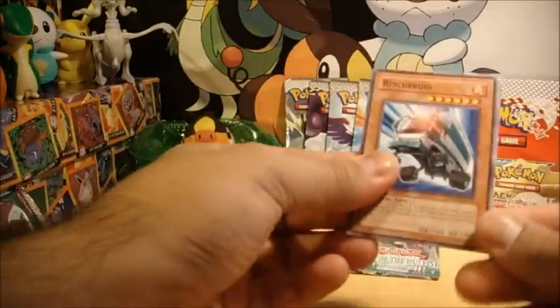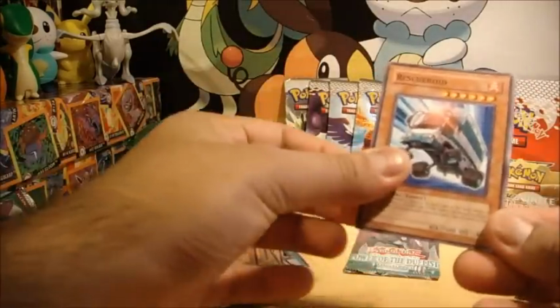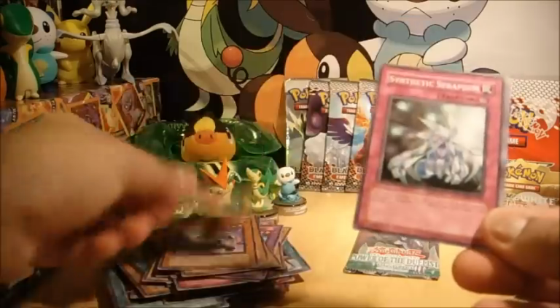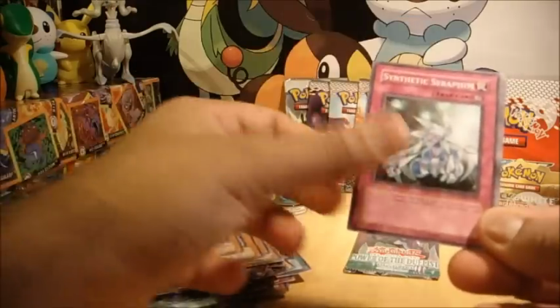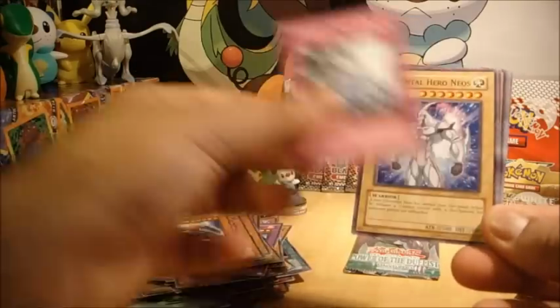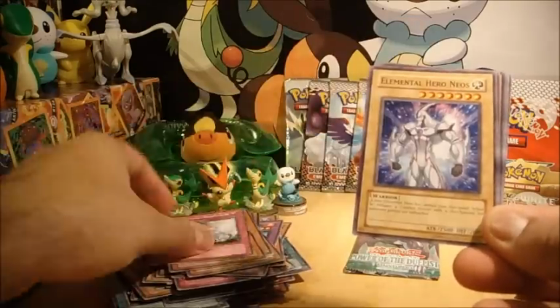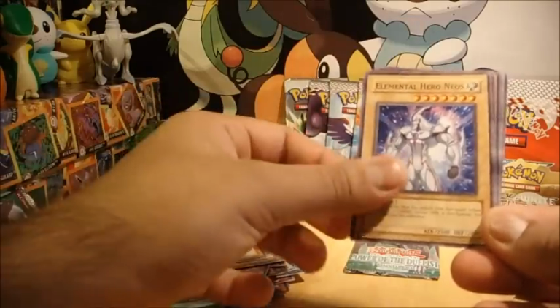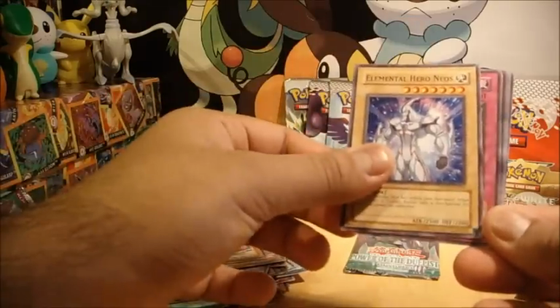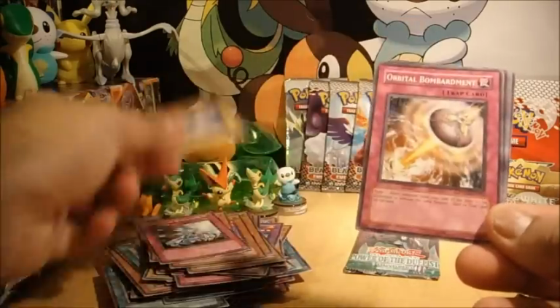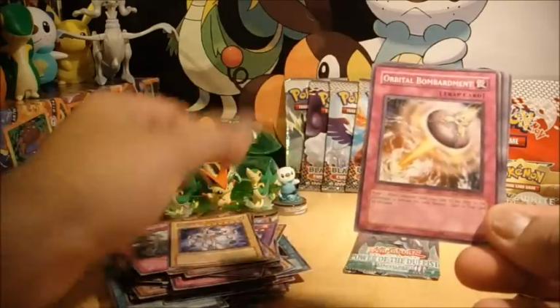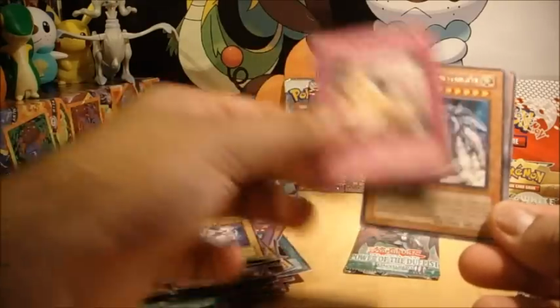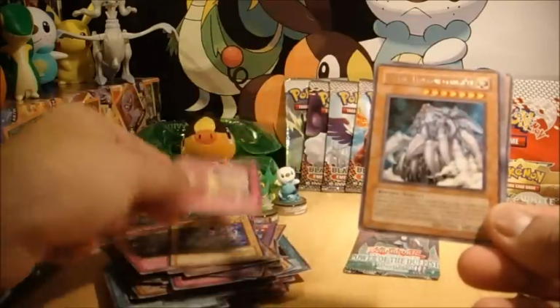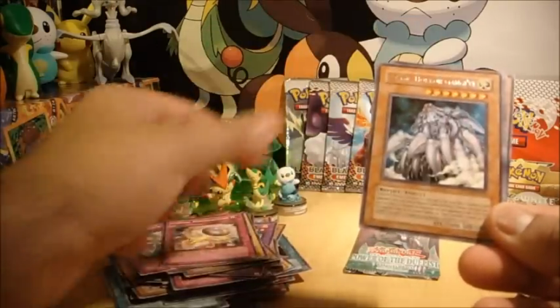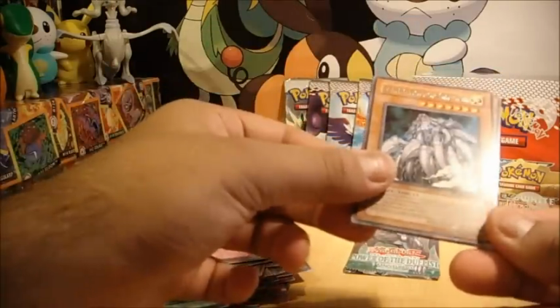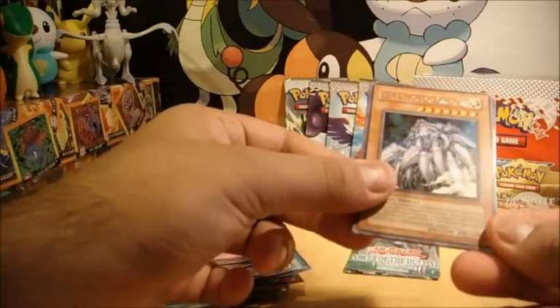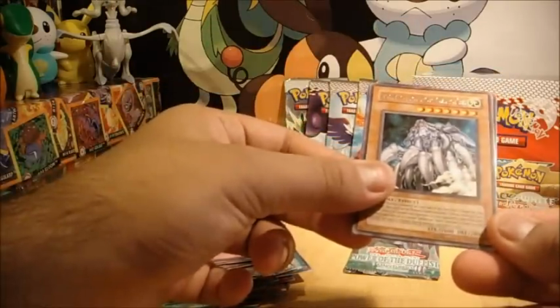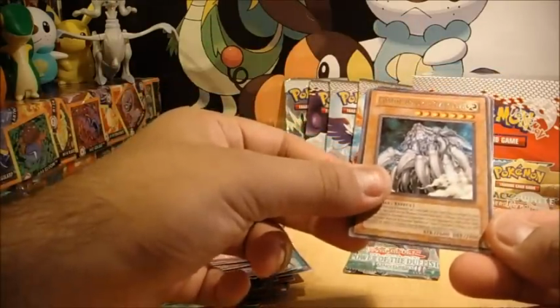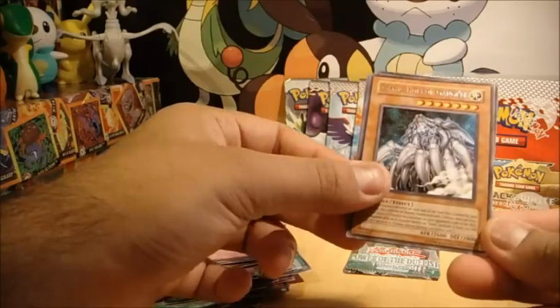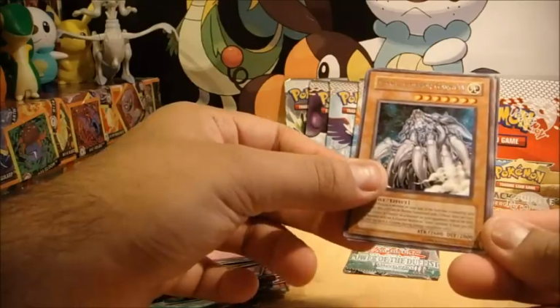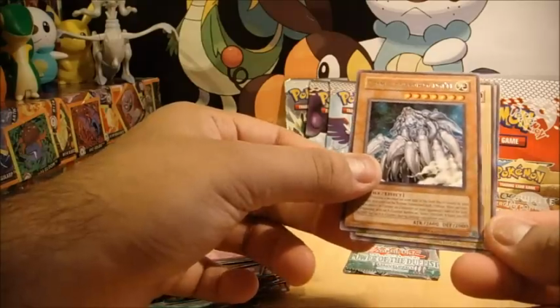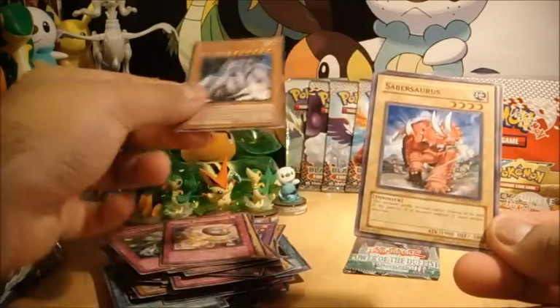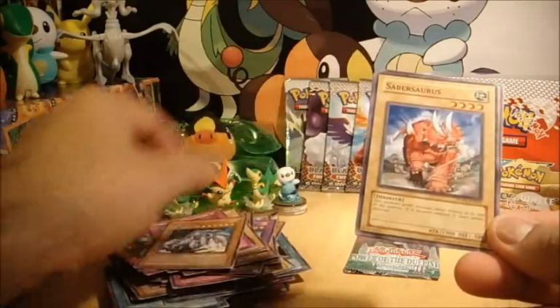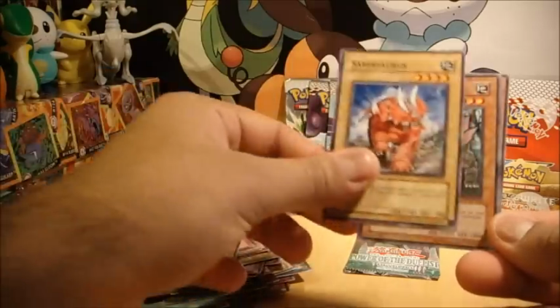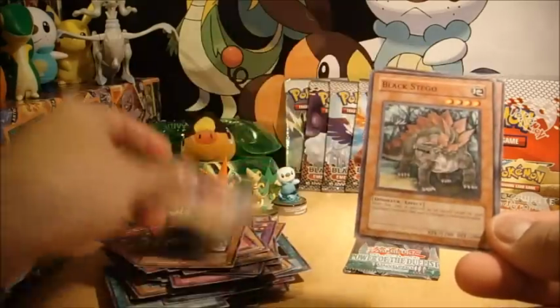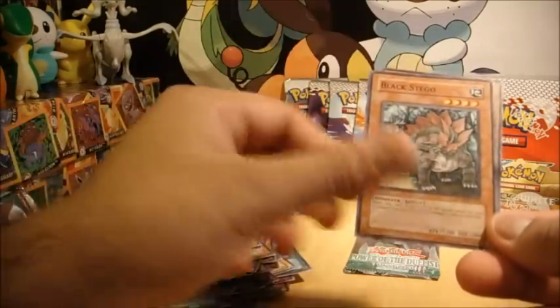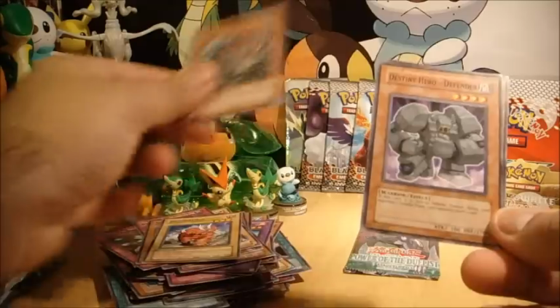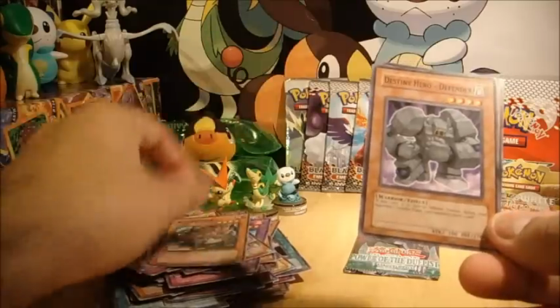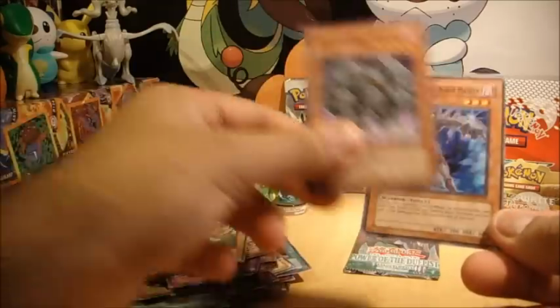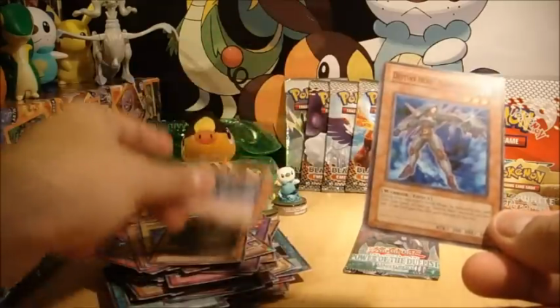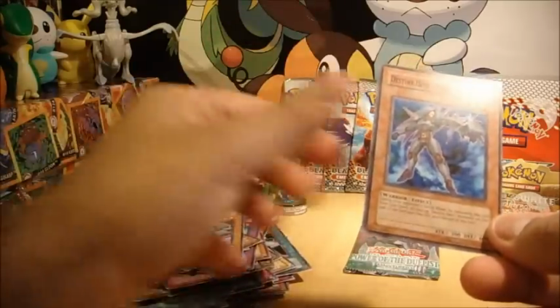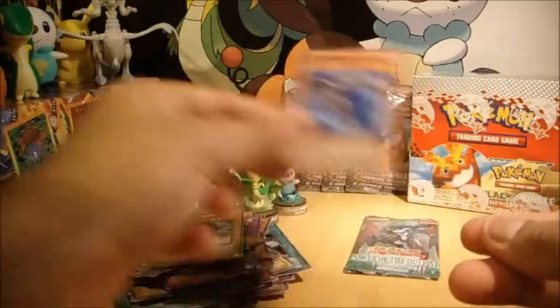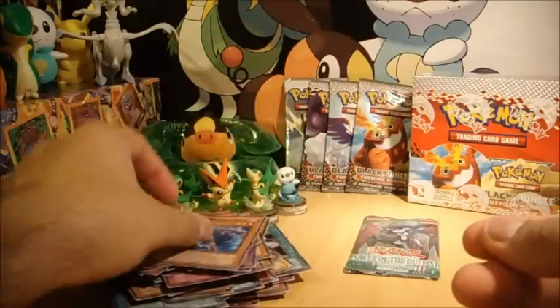All right: Rescueroid, Synthetic Seraphim, Elemental Hero Neos, Orbital Bombardment, a pretty vicious-looking Cosmic Horror Gangiel — whatever that is — Sabosaurus, Black Stego, Destiny Hero Defender, and Destiny Hero Blade Master.